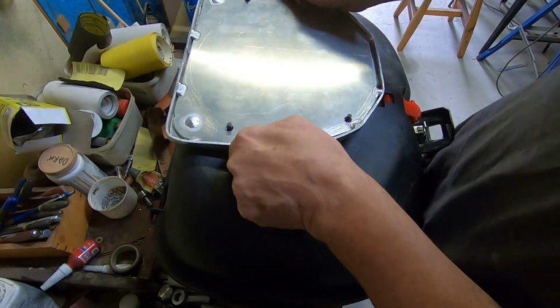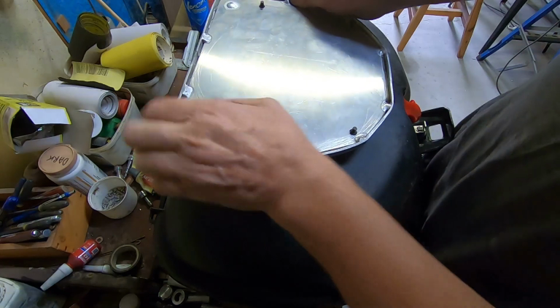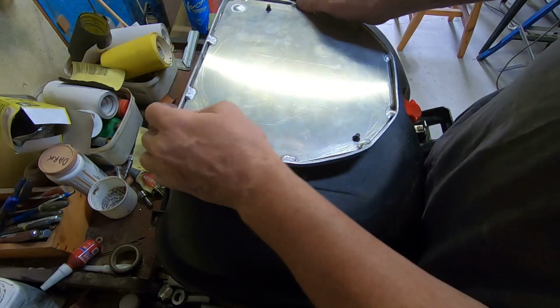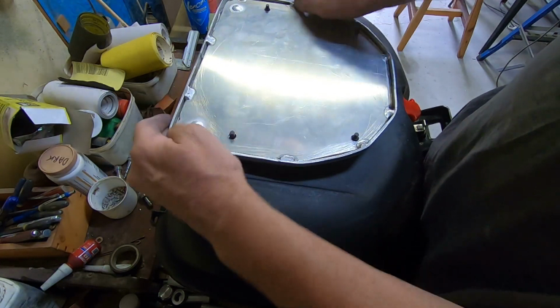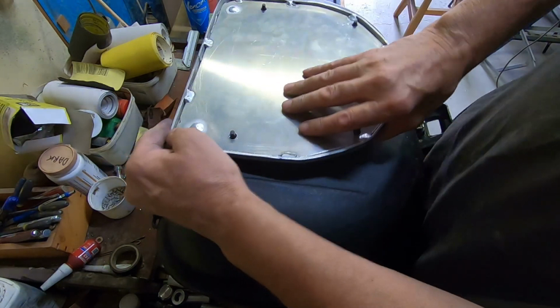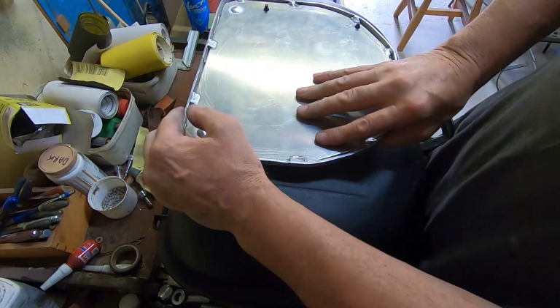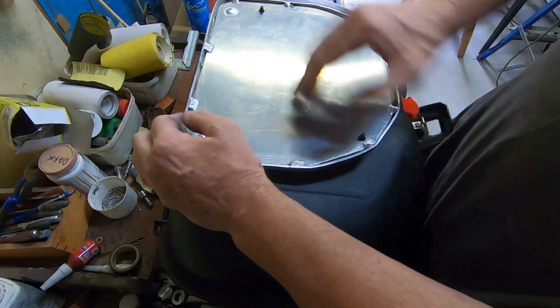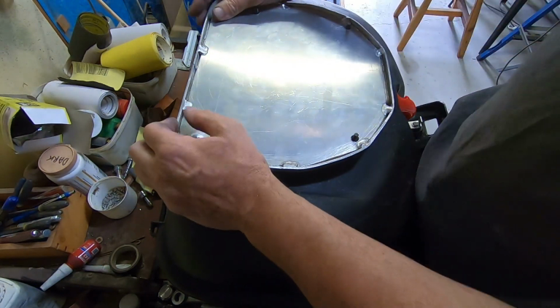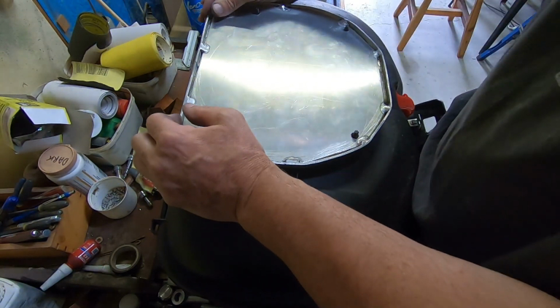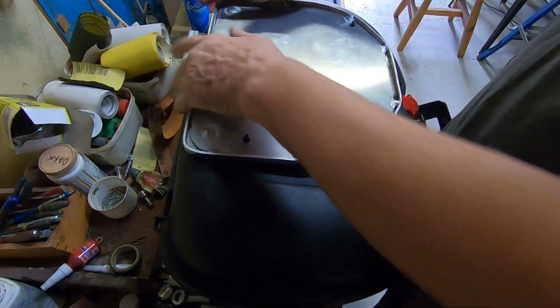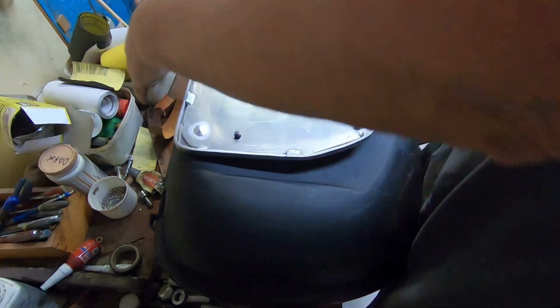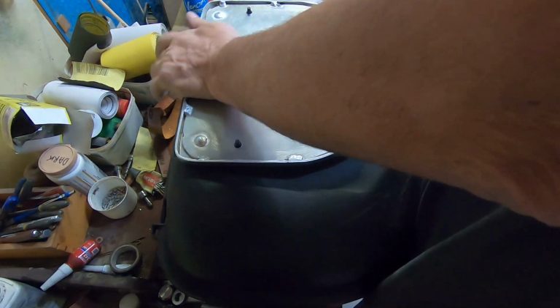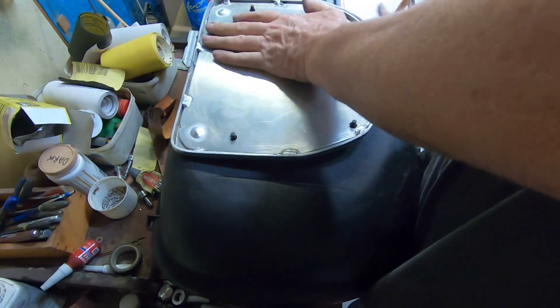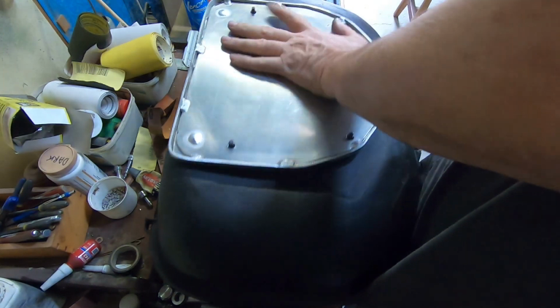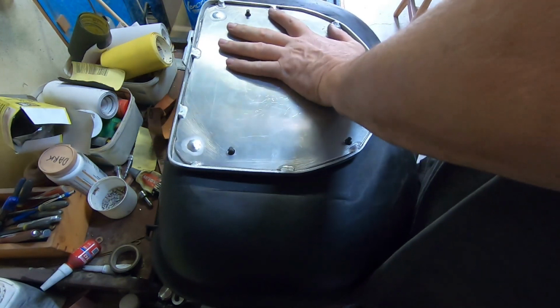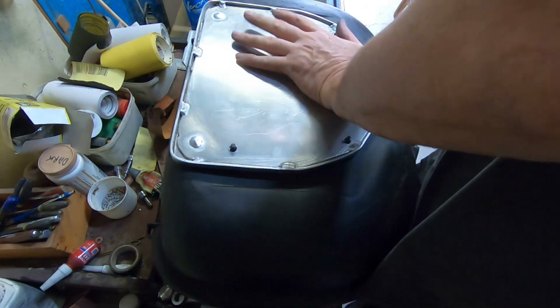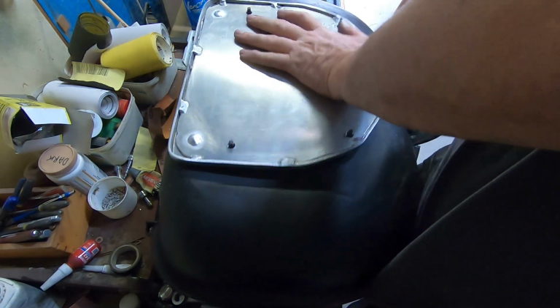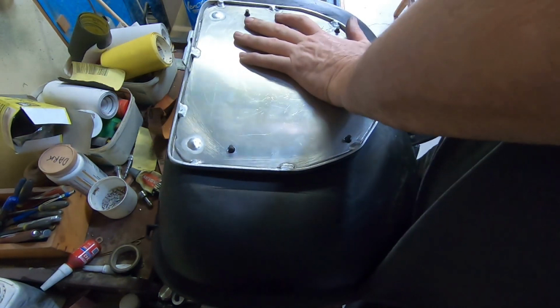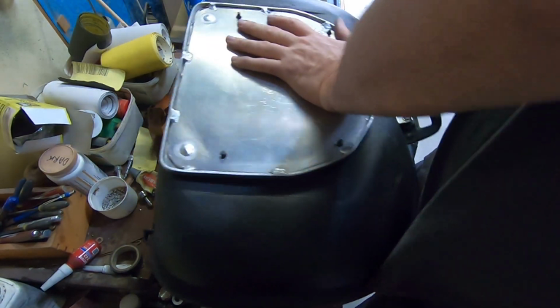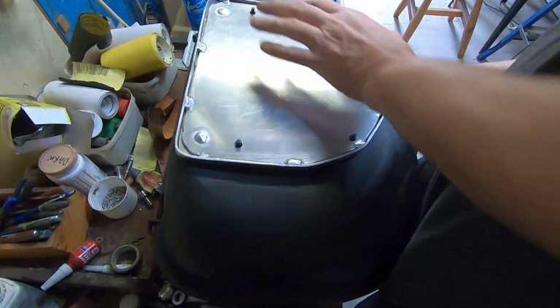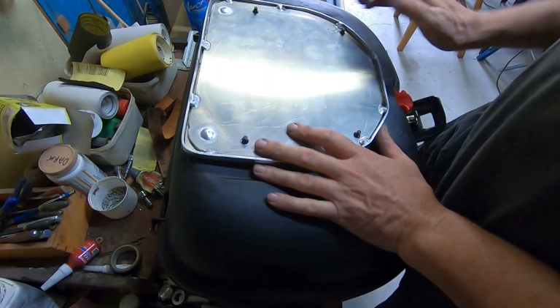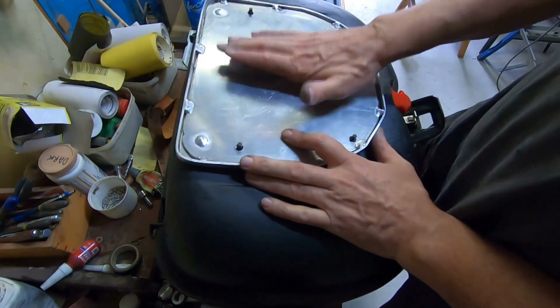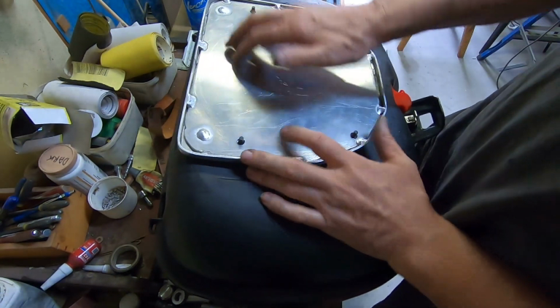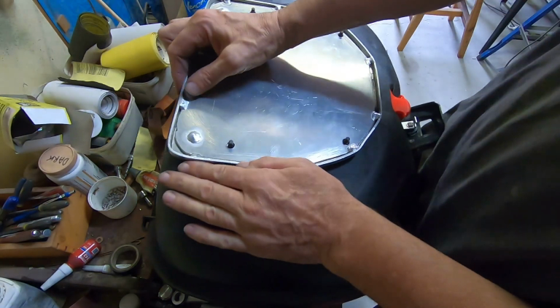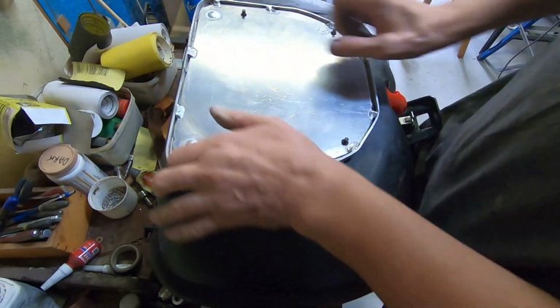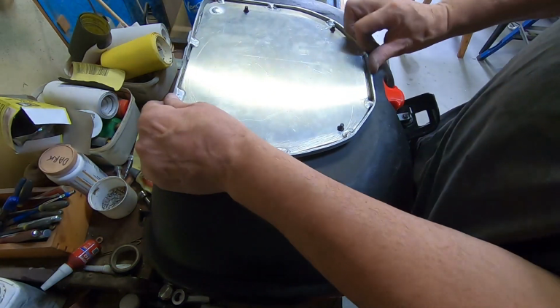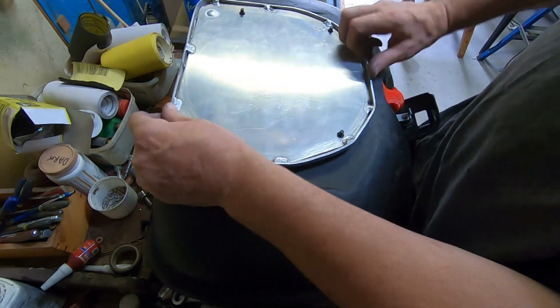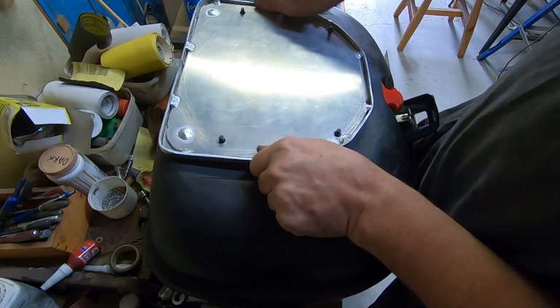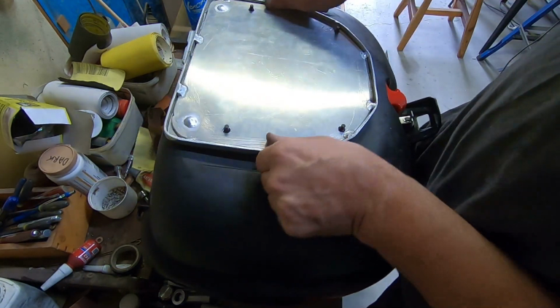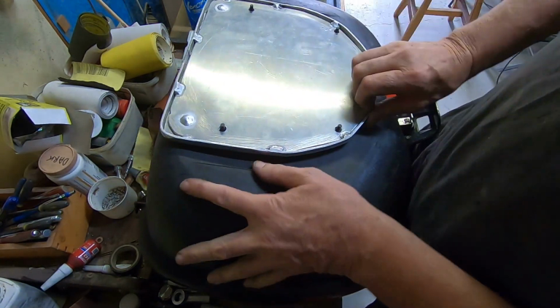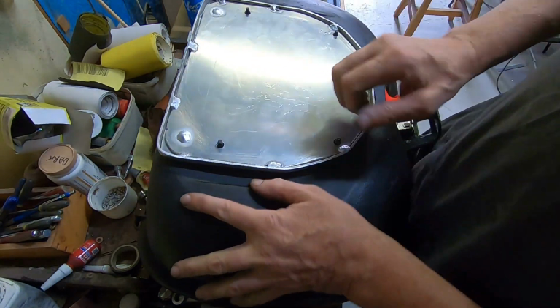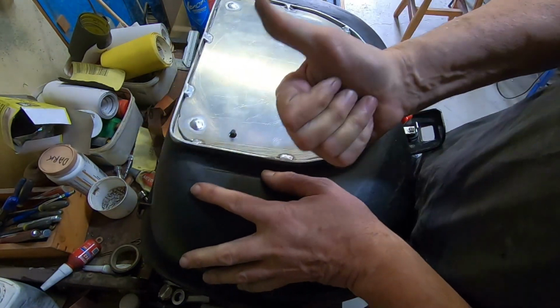So we slide the lugs into their slots, press down on the latch — it's latched! Not only that, it's completely rigid. Lovely.